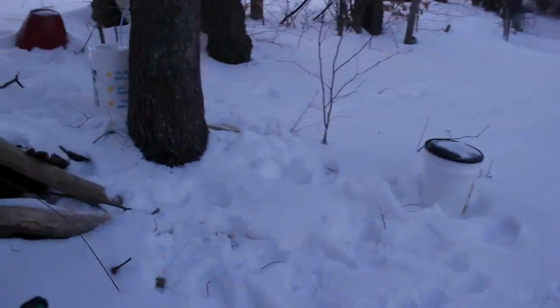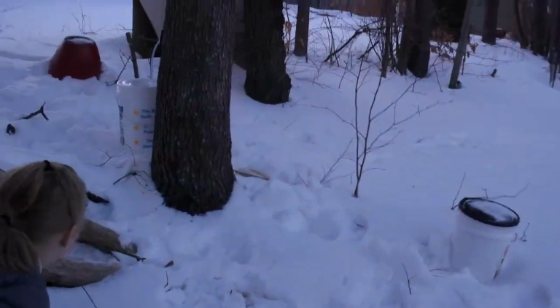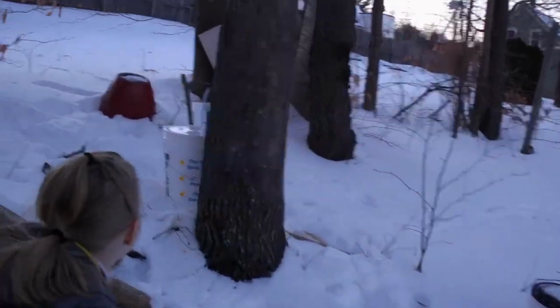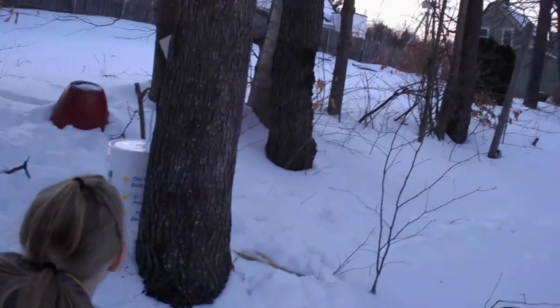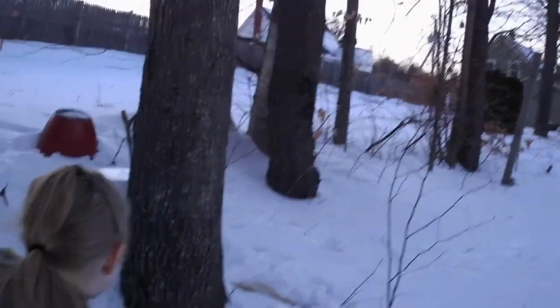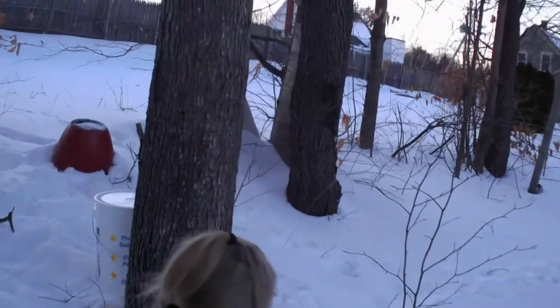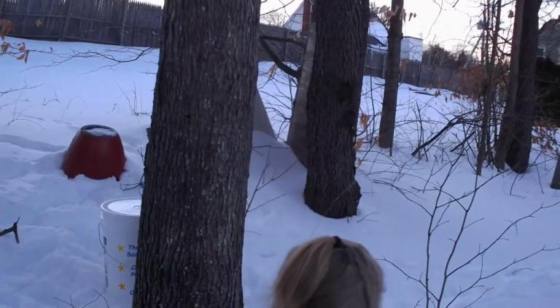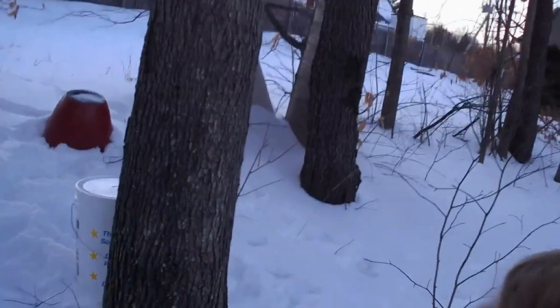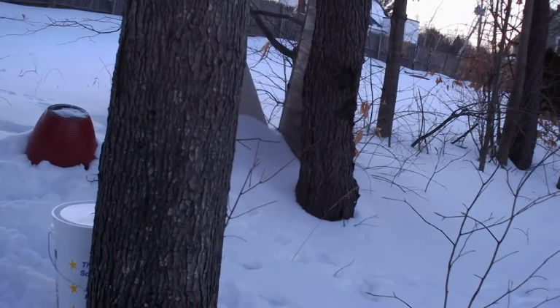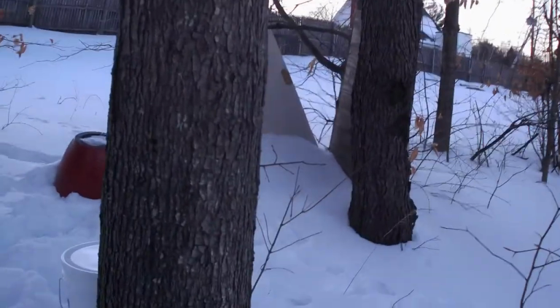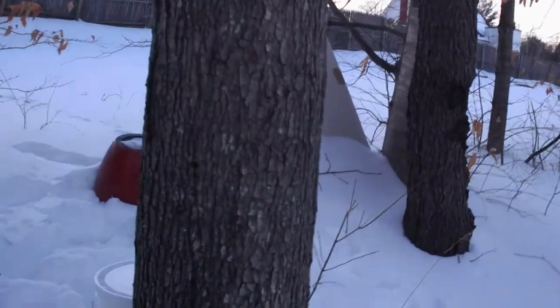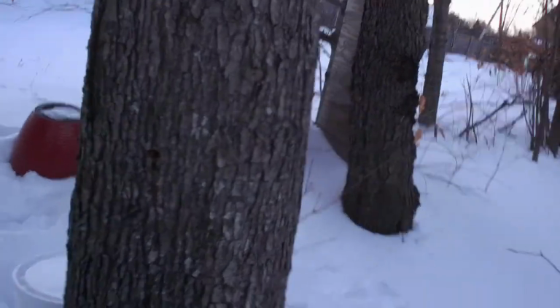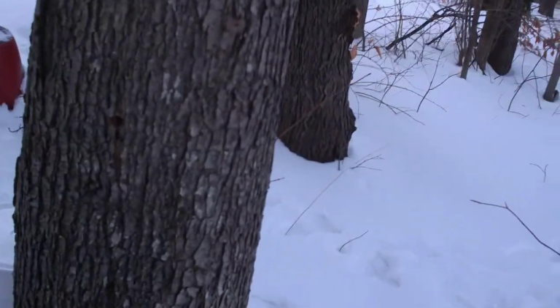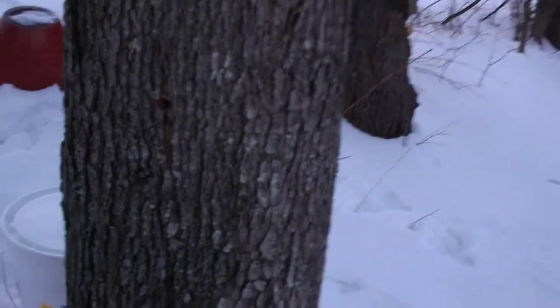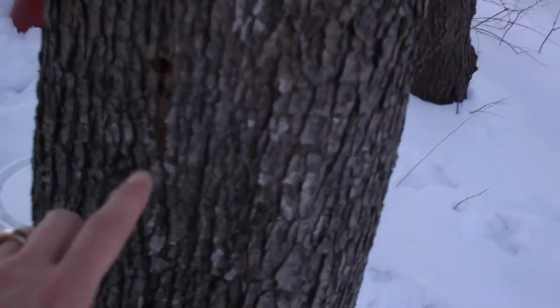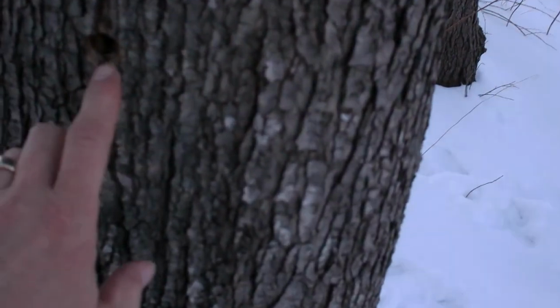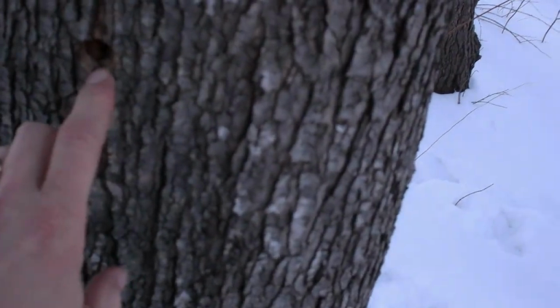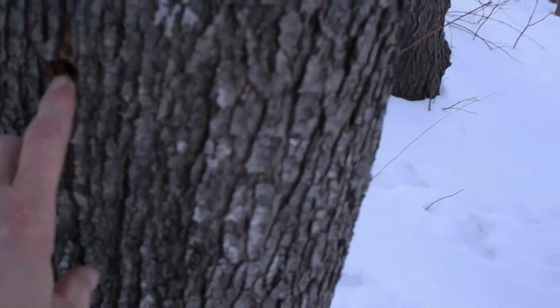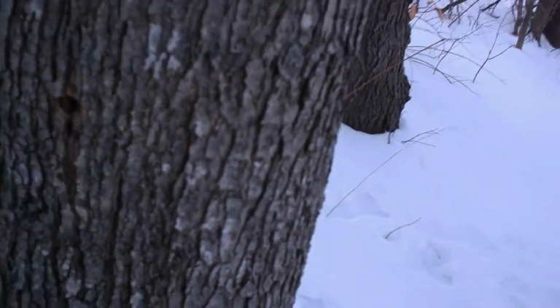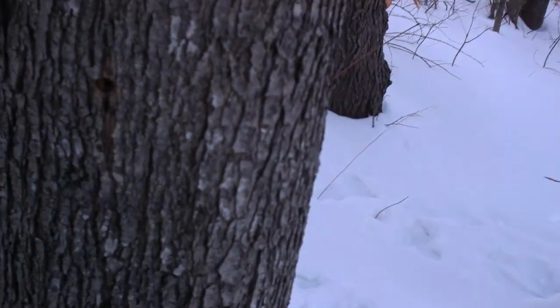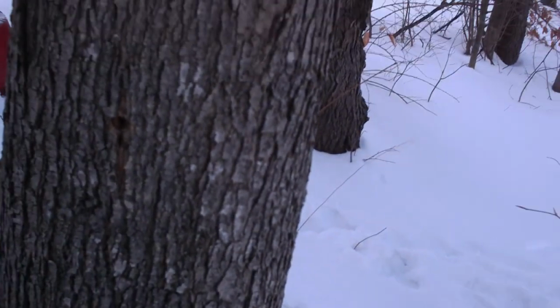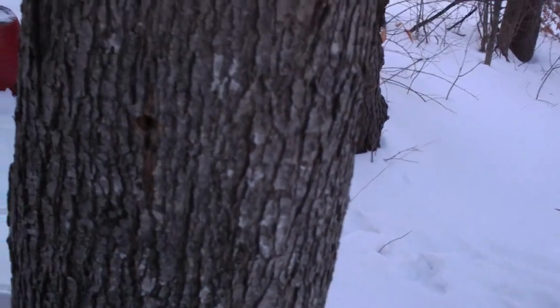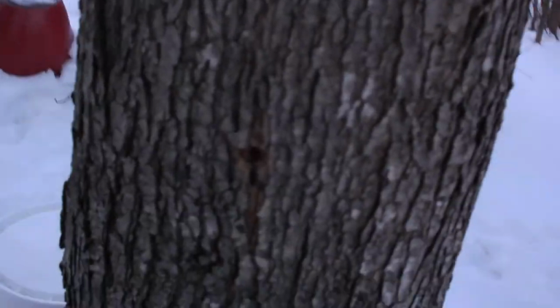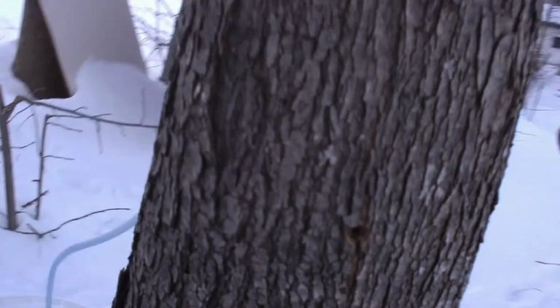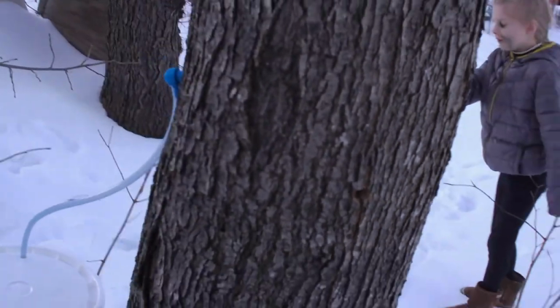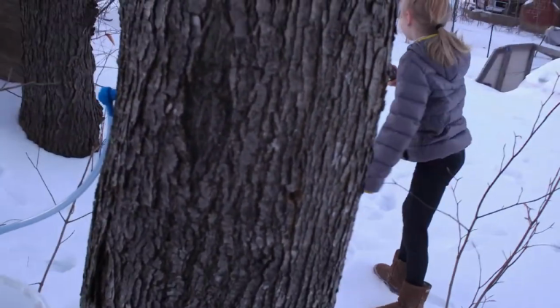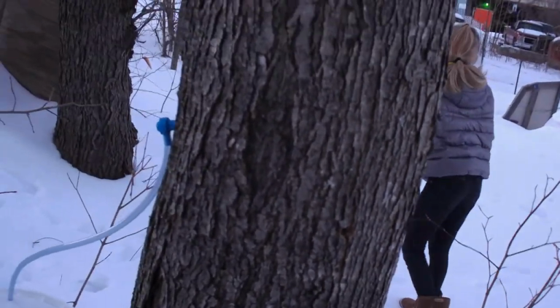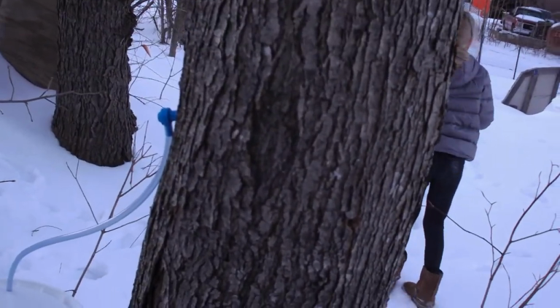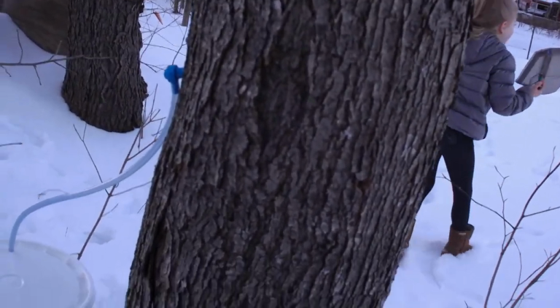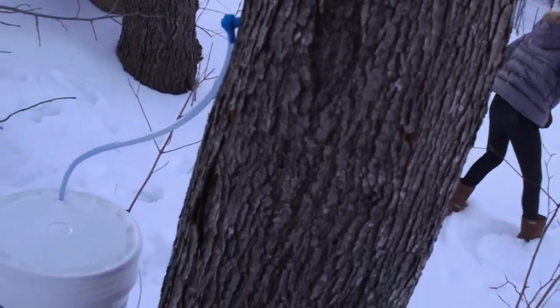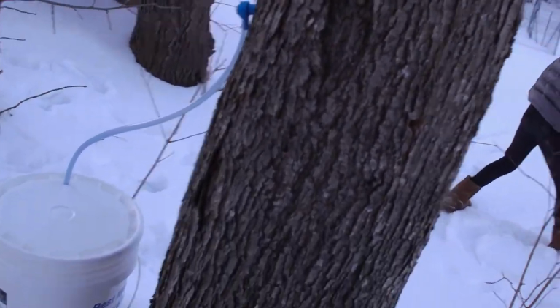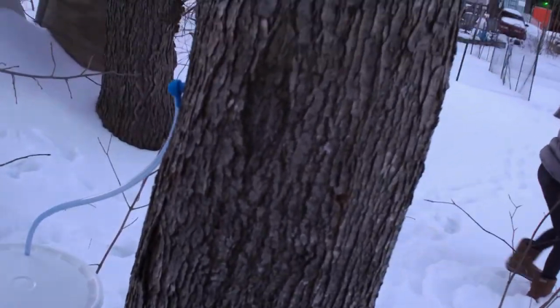This is the fourth one. Again, we have the tap hole here from last year, so we just moved the tap to the side of the tree this year and put the bucket there.